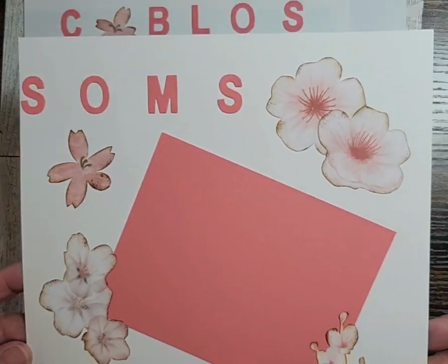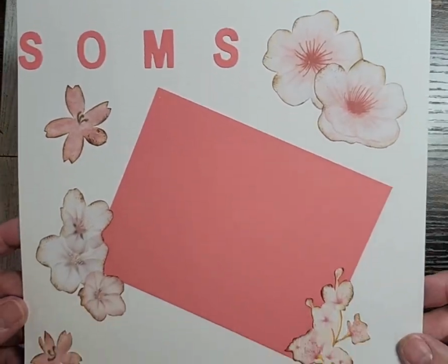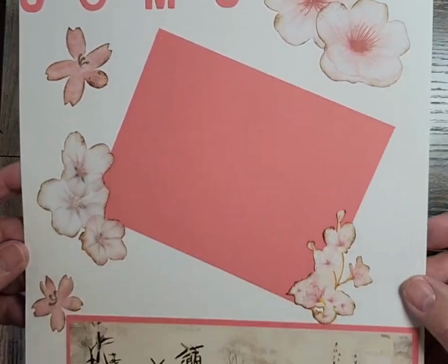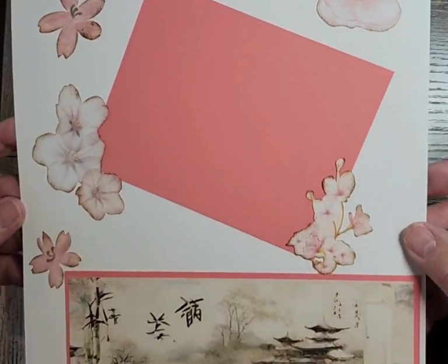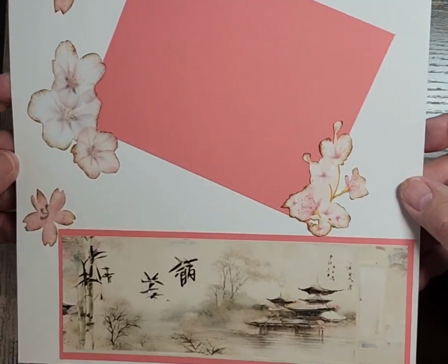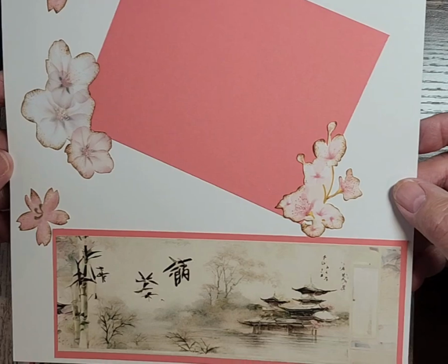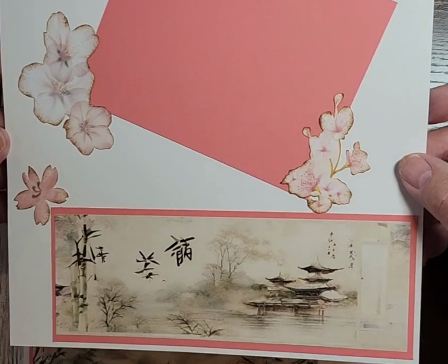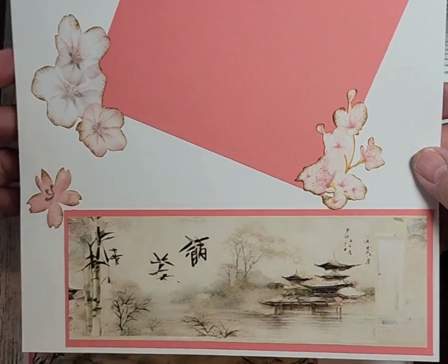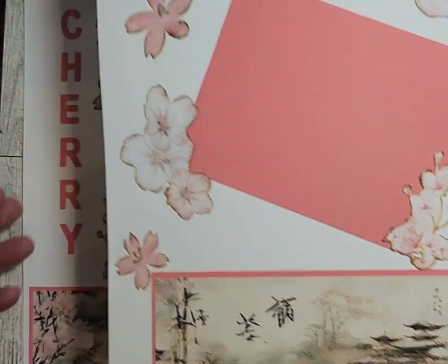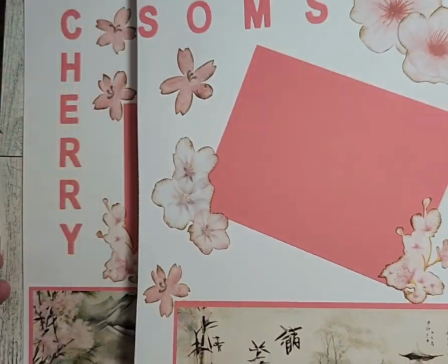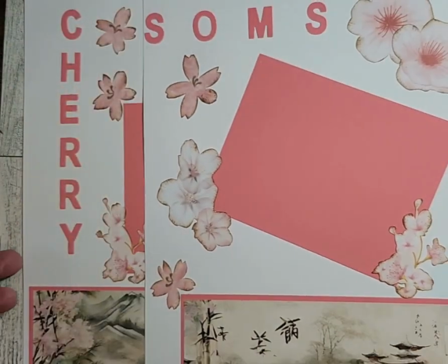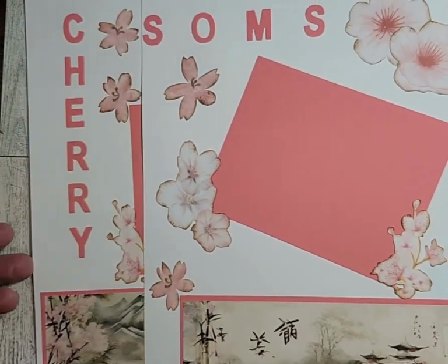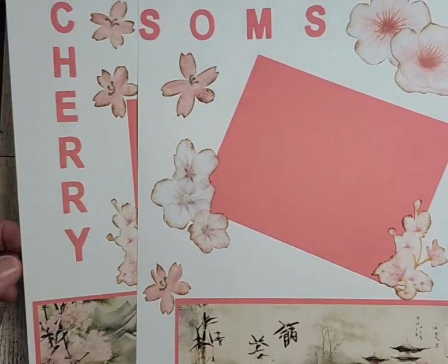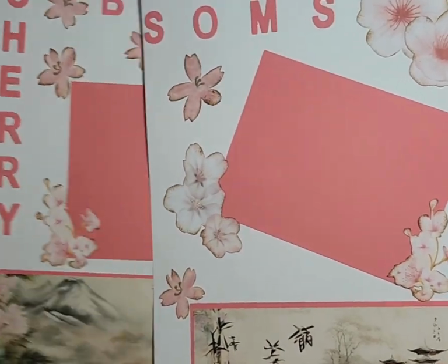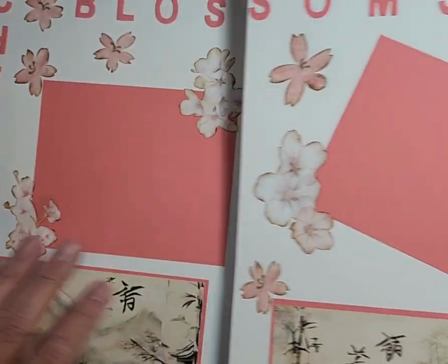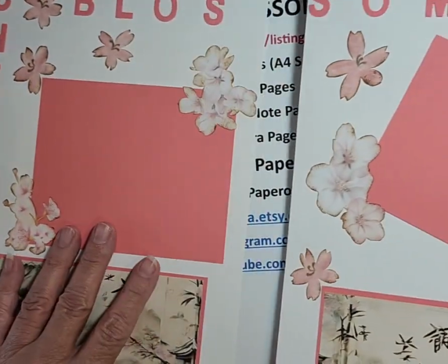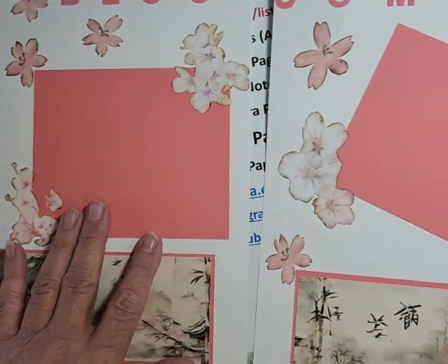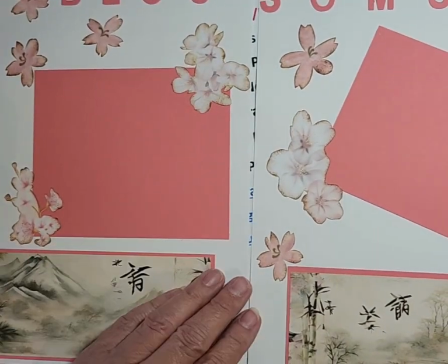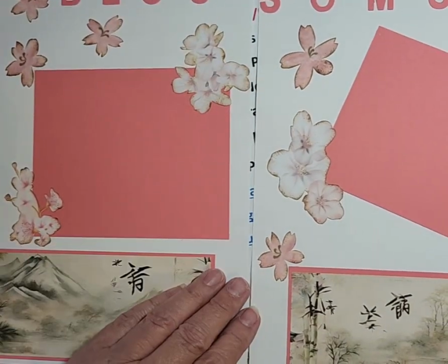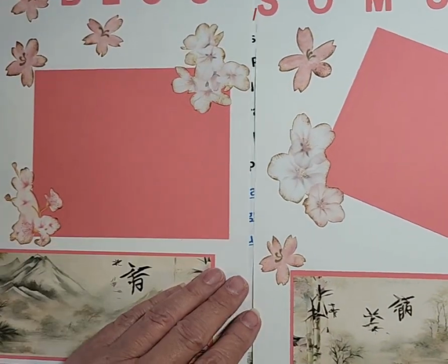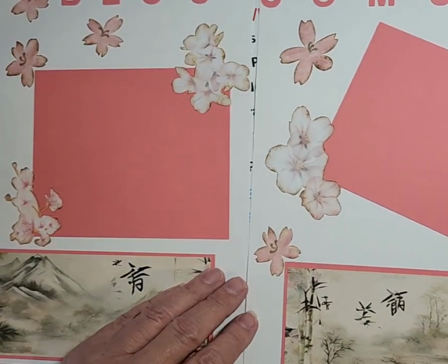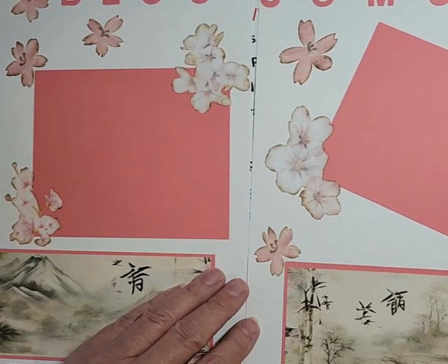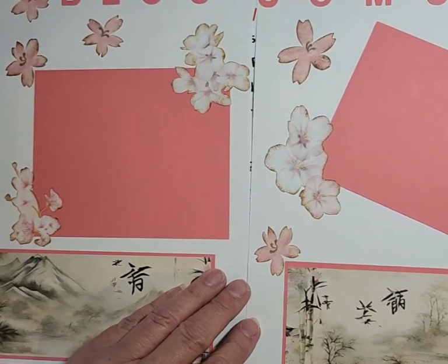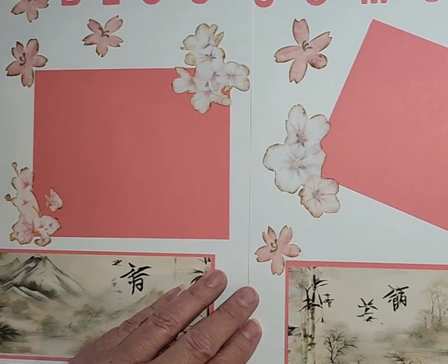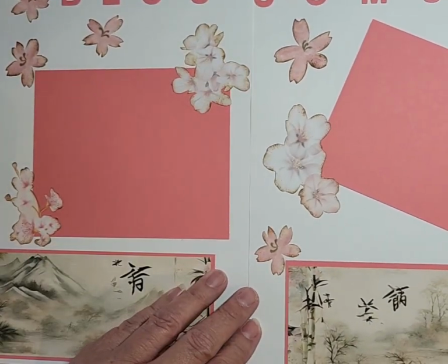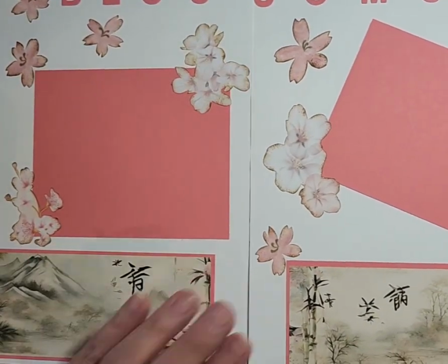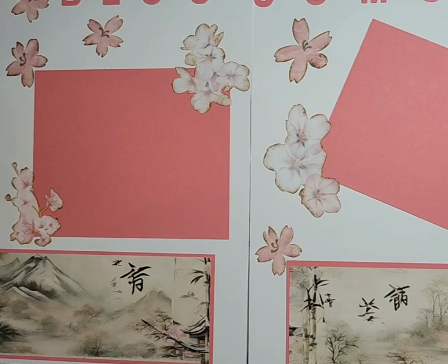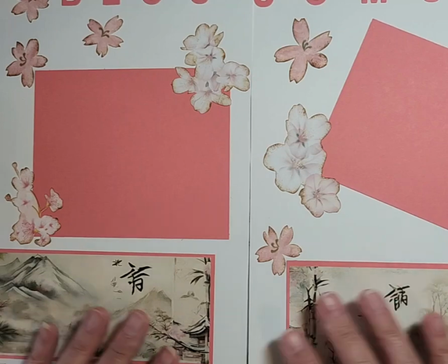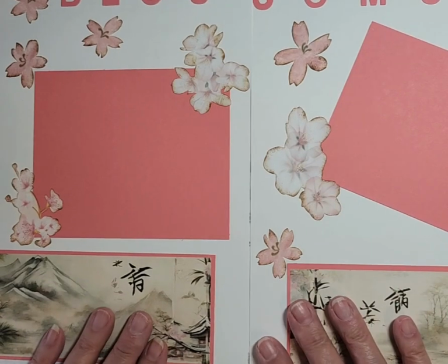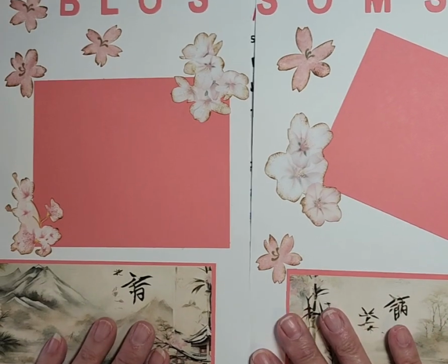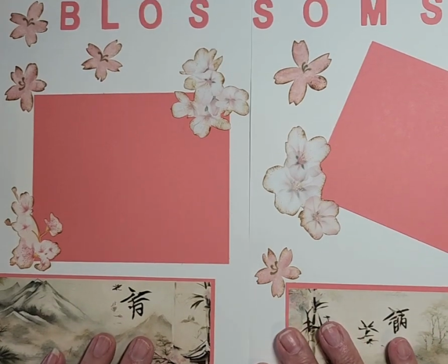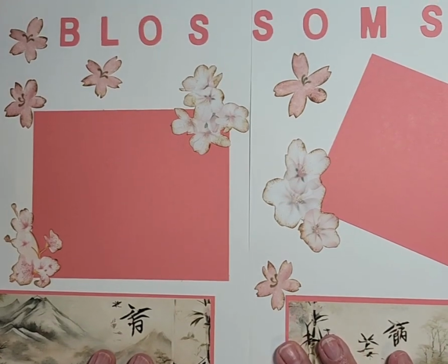Here's page two. Basically the same design, just a little bit different on each one. That's your two-page layout.